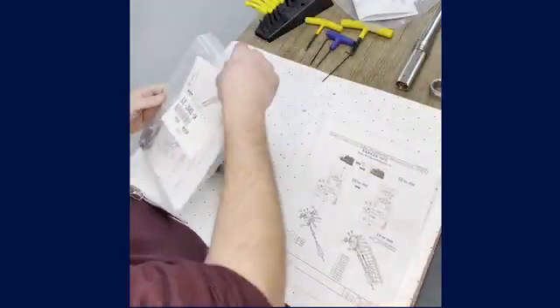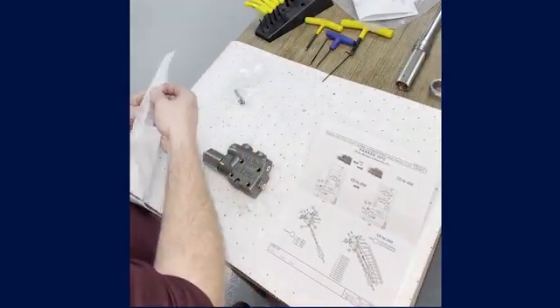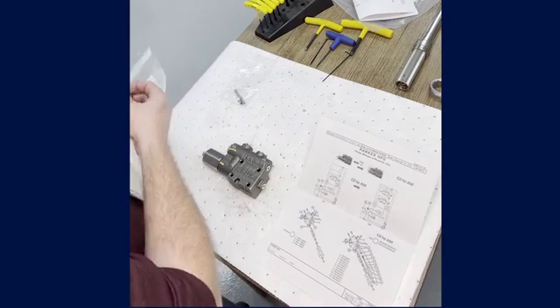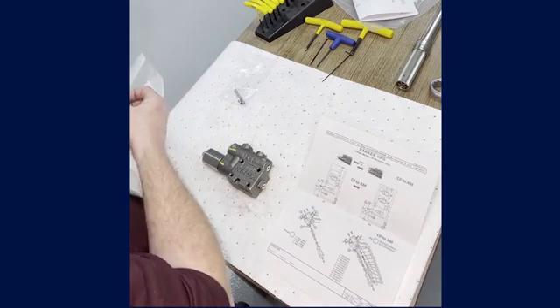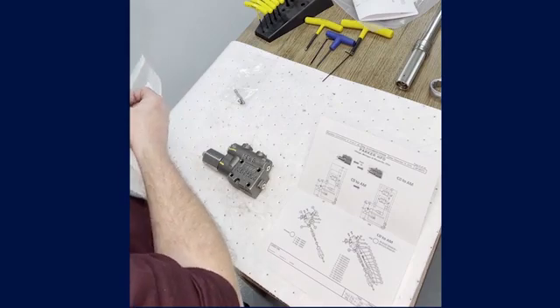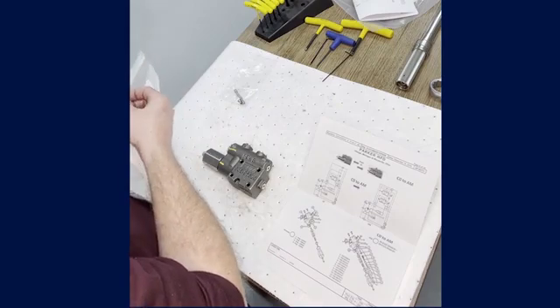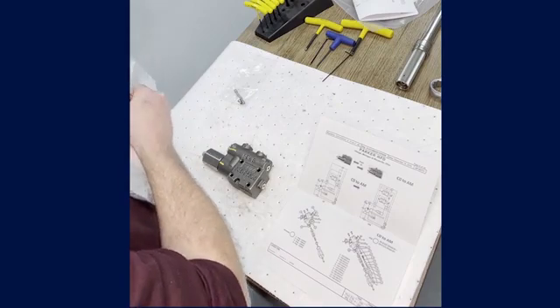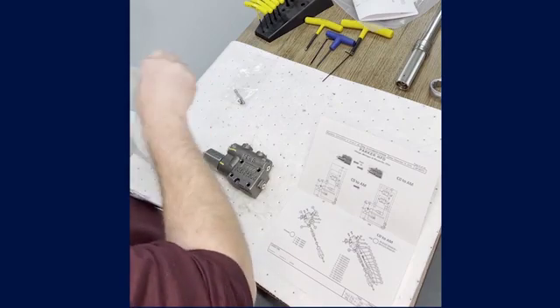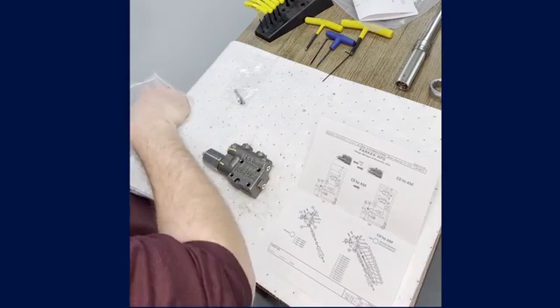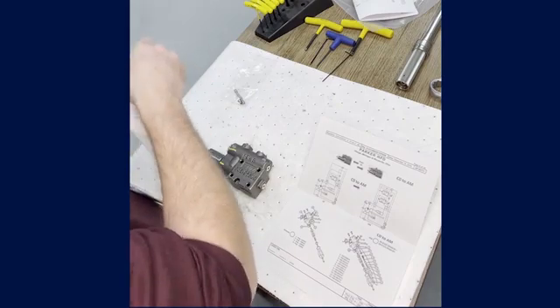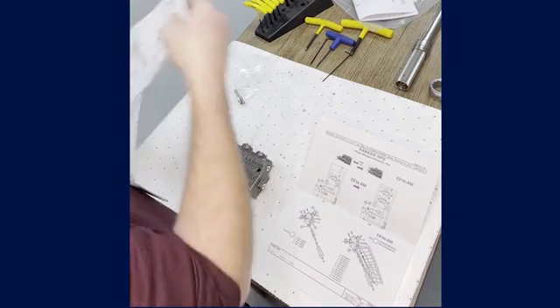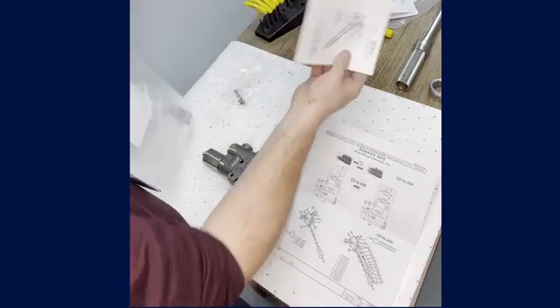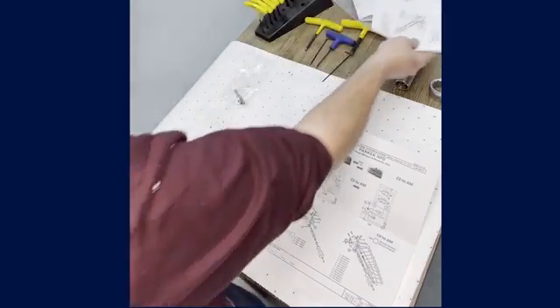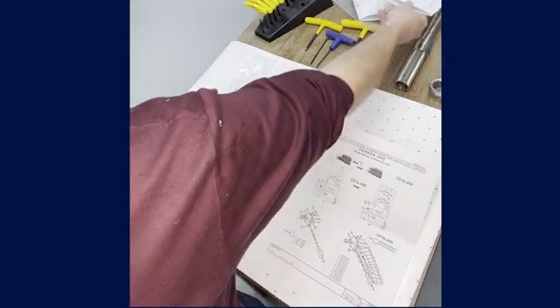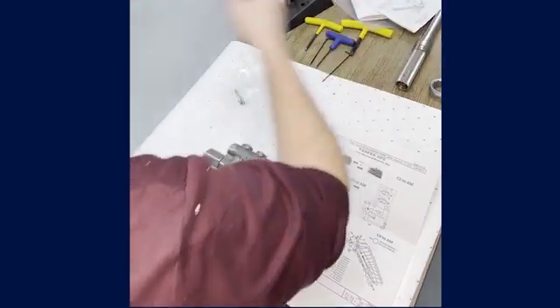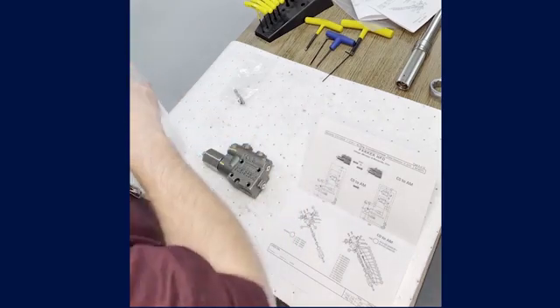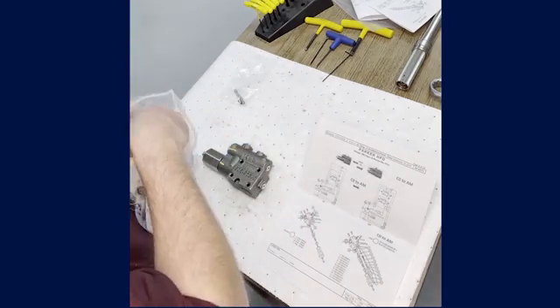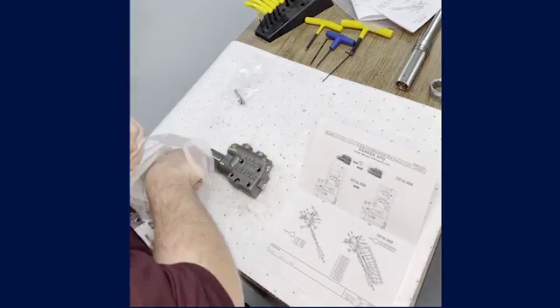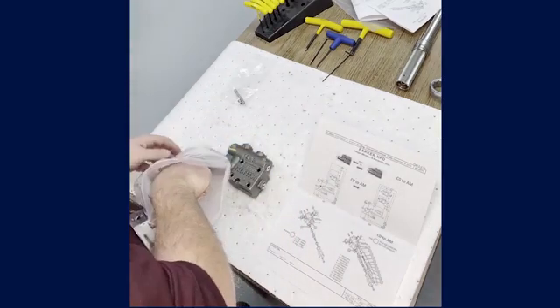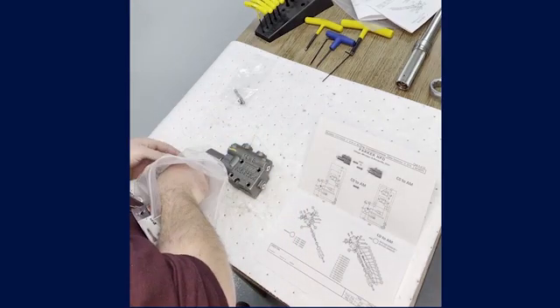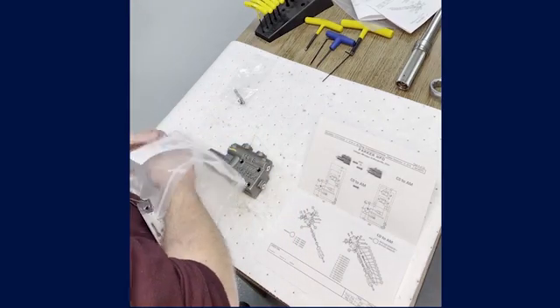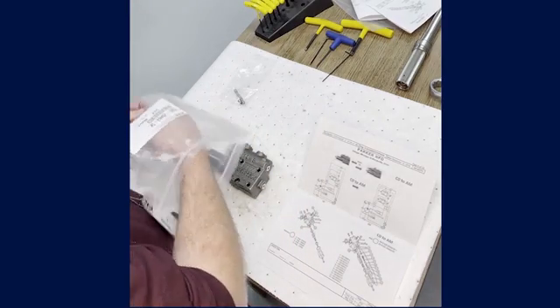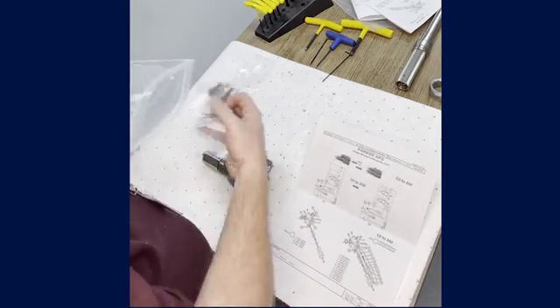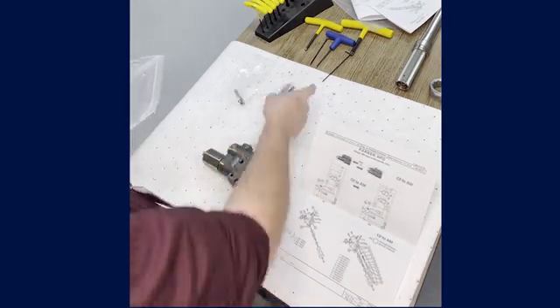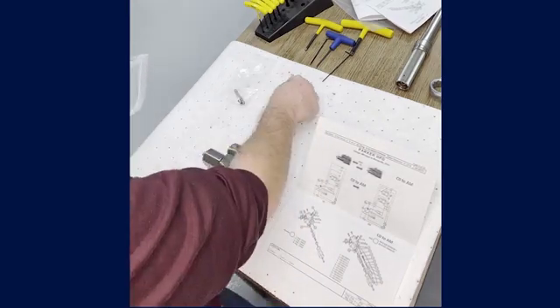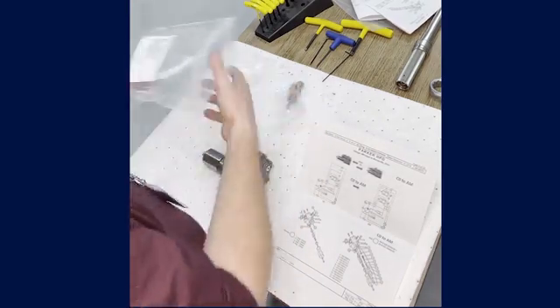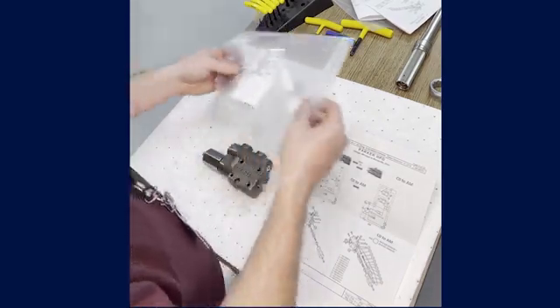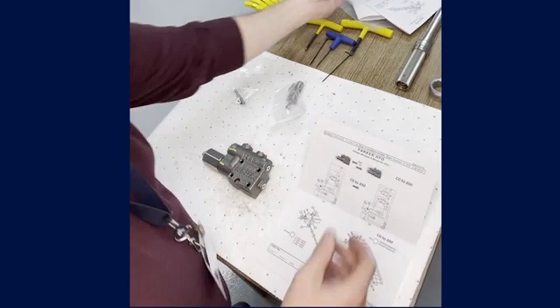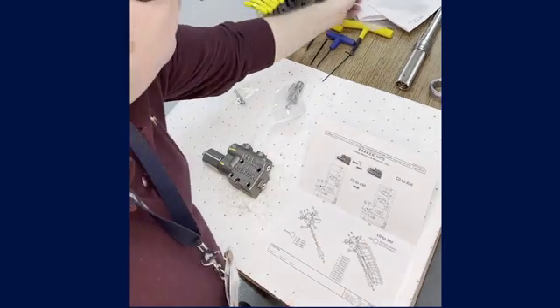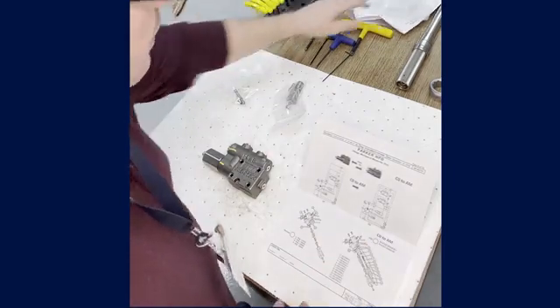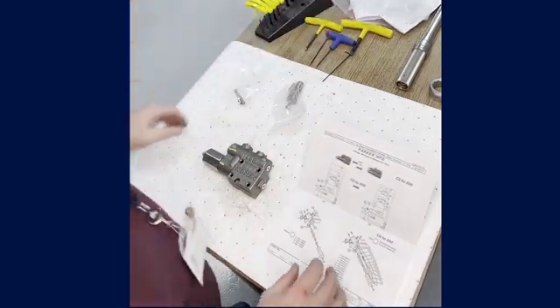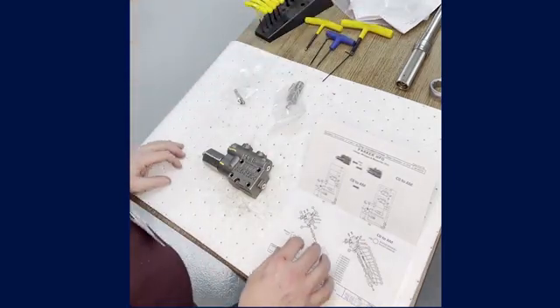That applies to both kits, so we'll use the components from both kits. There are instructions we've already gone through, so we already have the set of instructions. There are also the other mechanical components required.